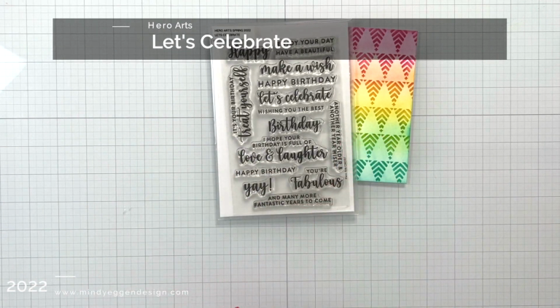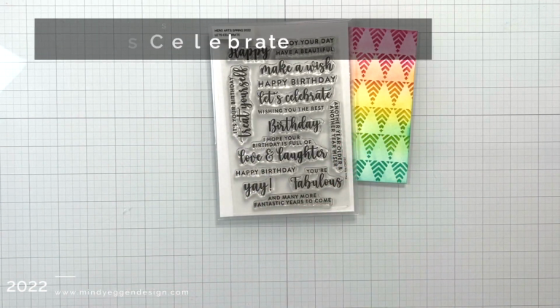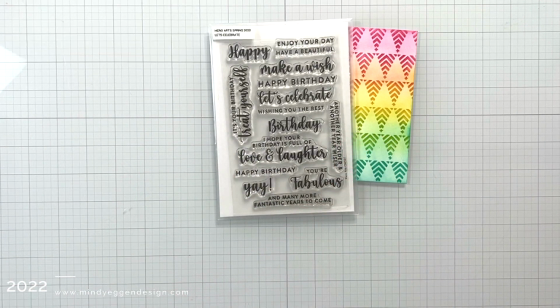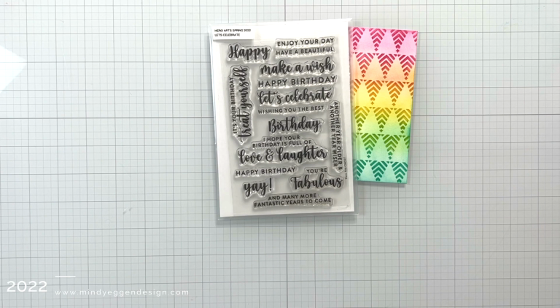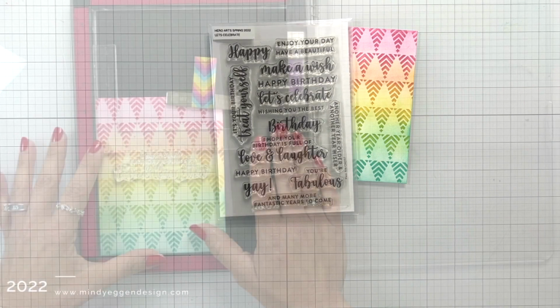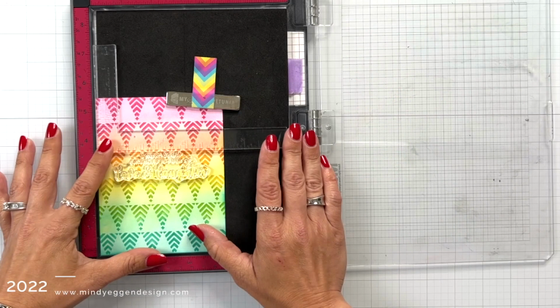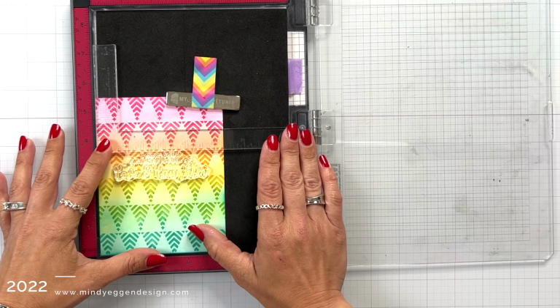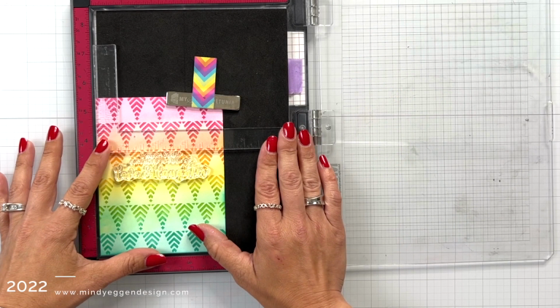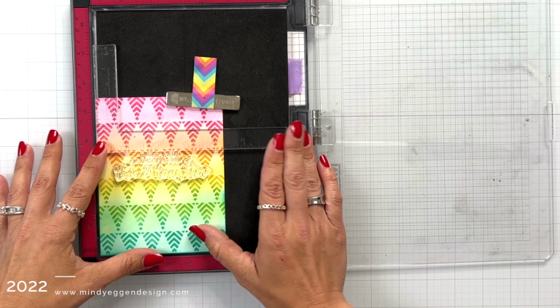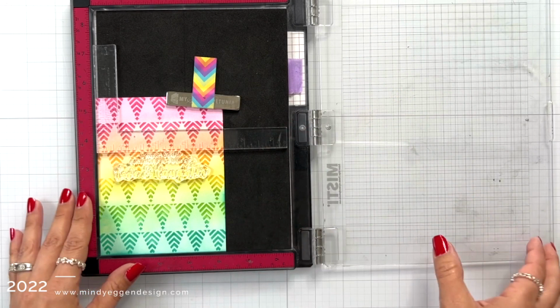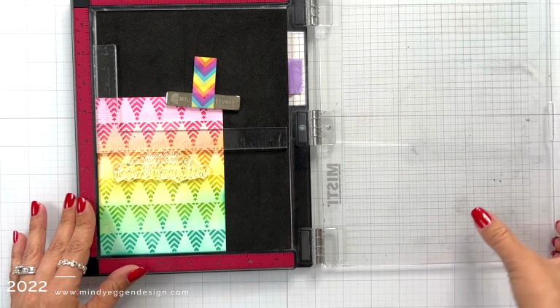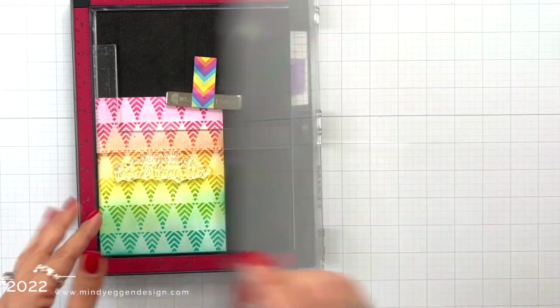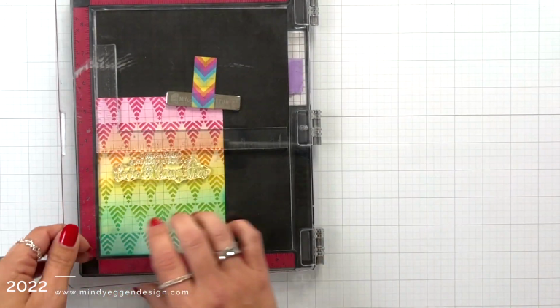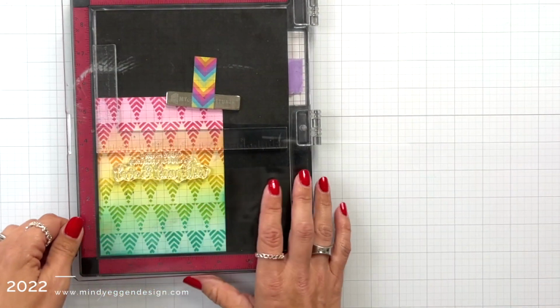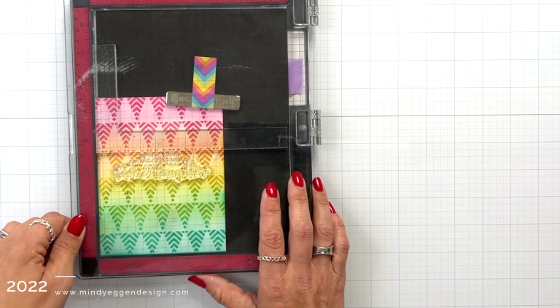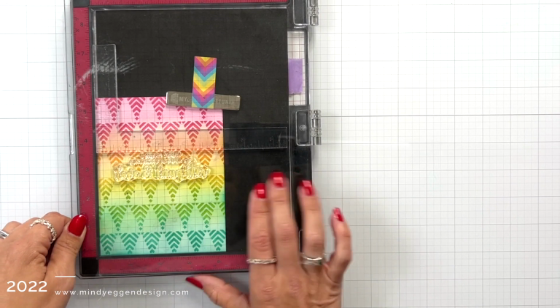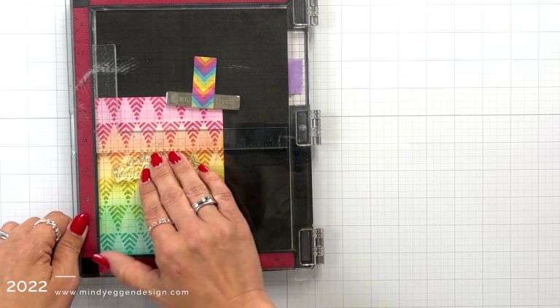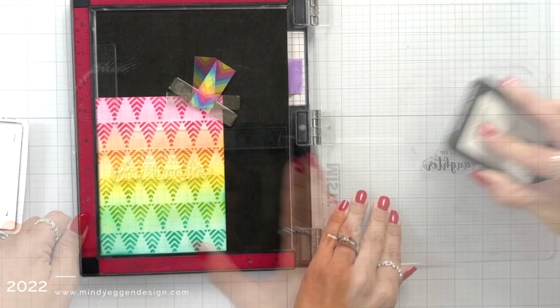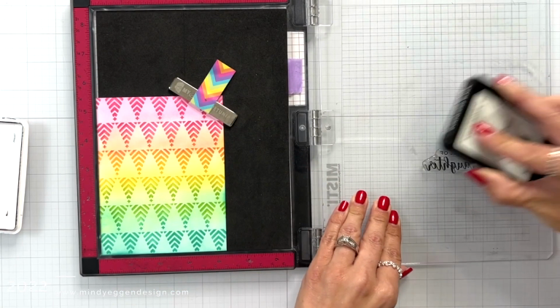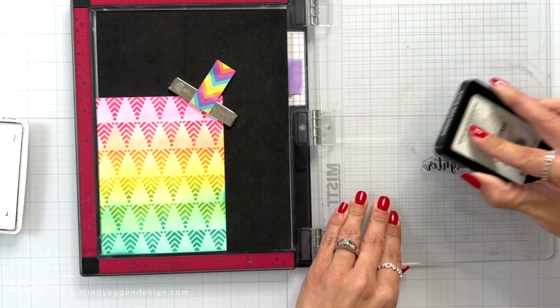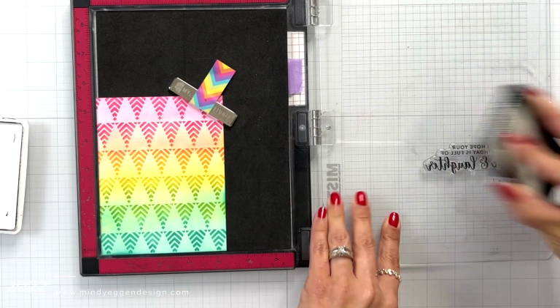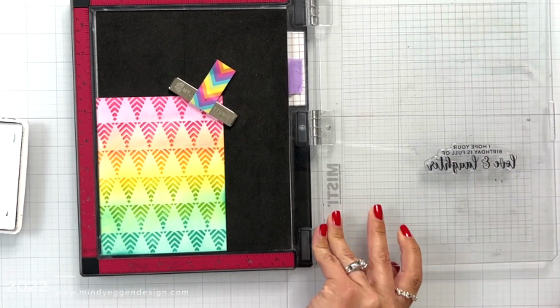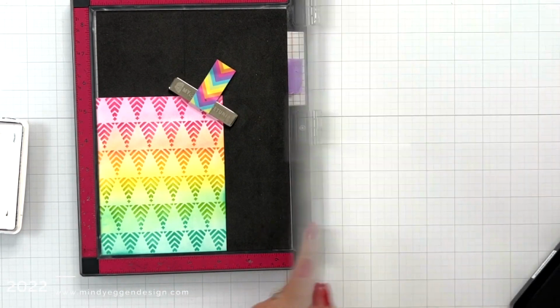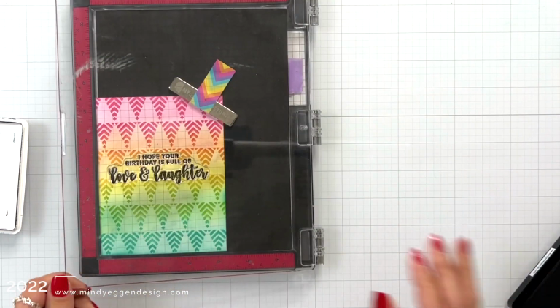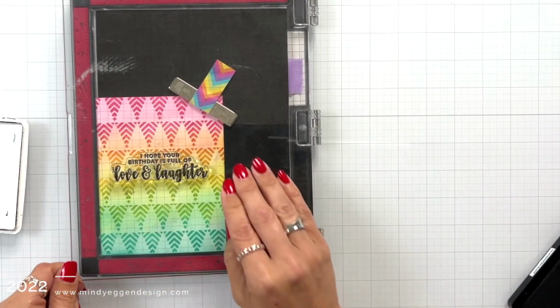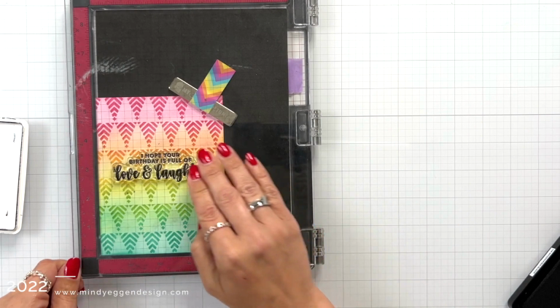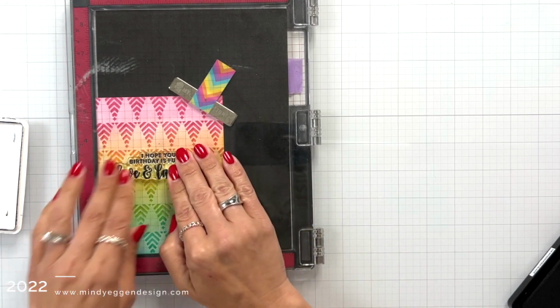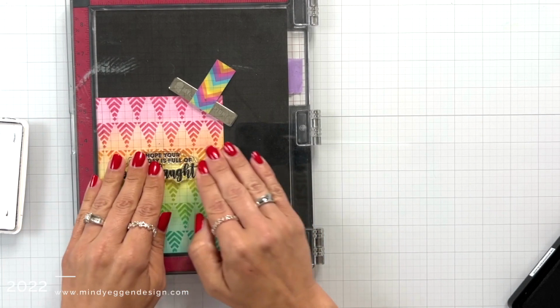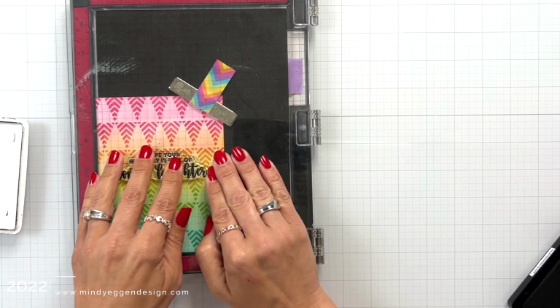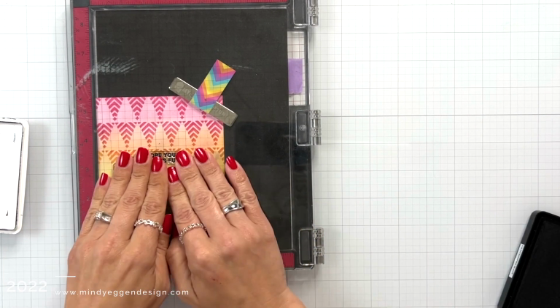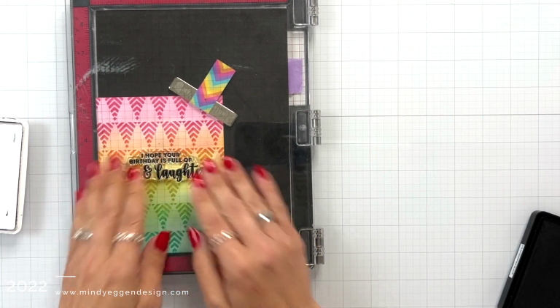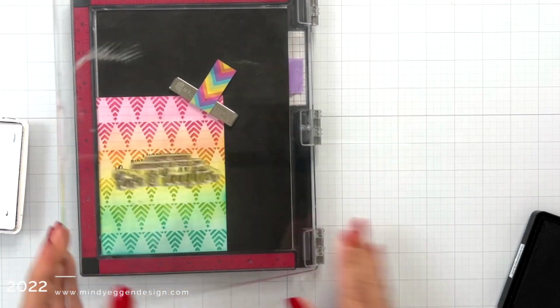I'm going to use a previously released stamp set — the Let's Celebrate set — and I picked a birthday sentiment off of that. I'm lining it into the middle of my card with my Misti rulers and then stamping it in Hero Arts Intensified Black ink.